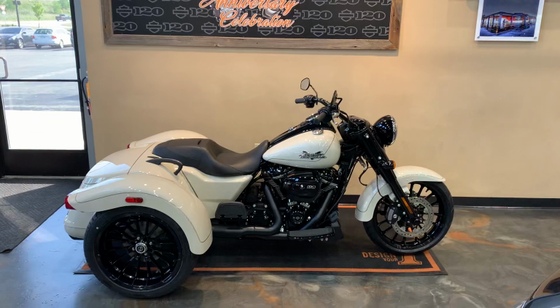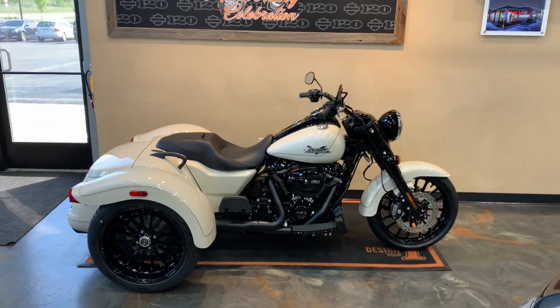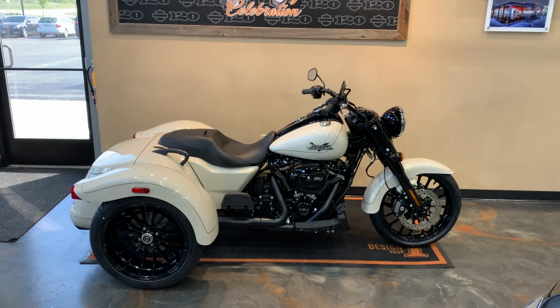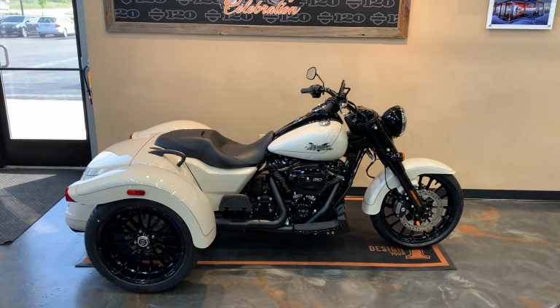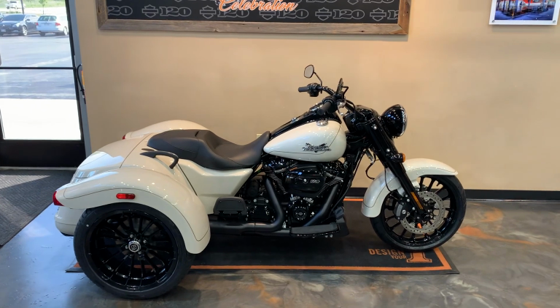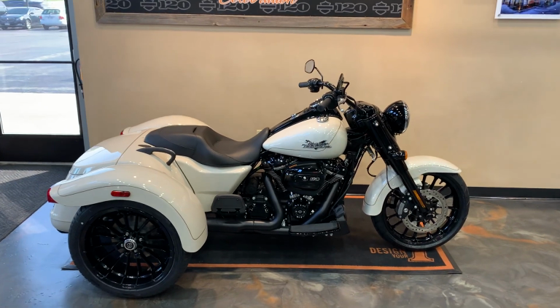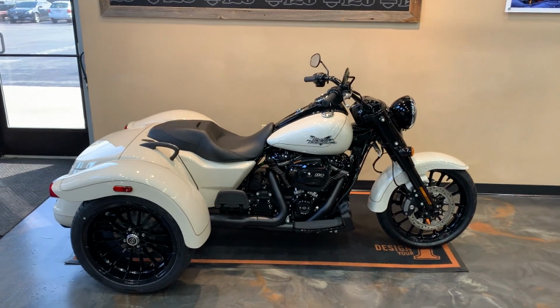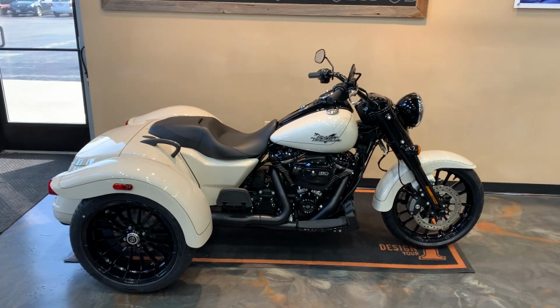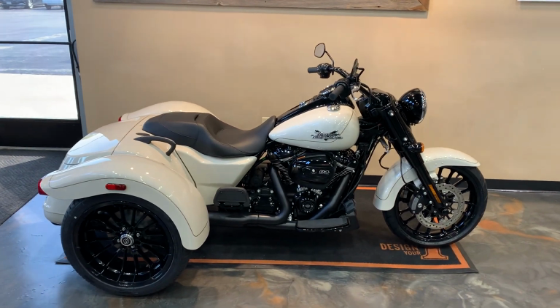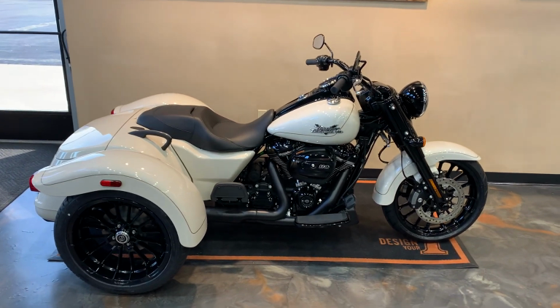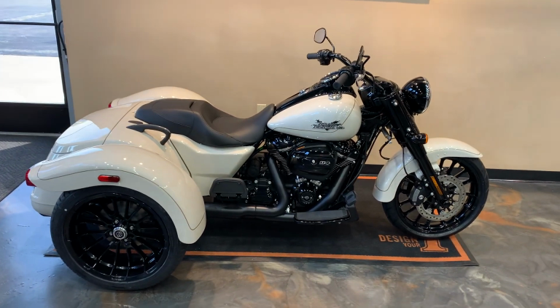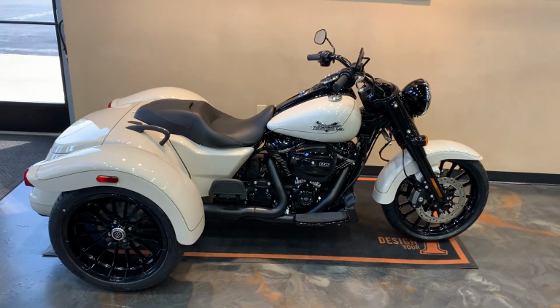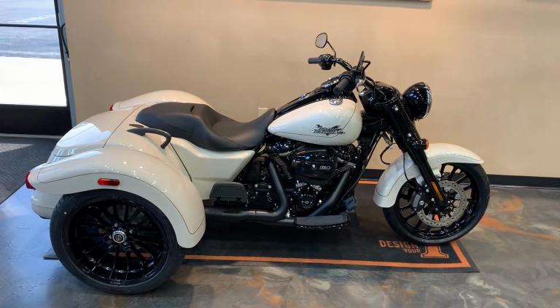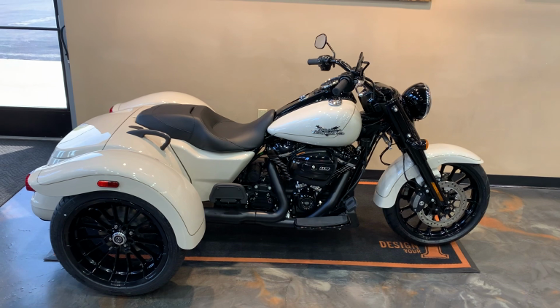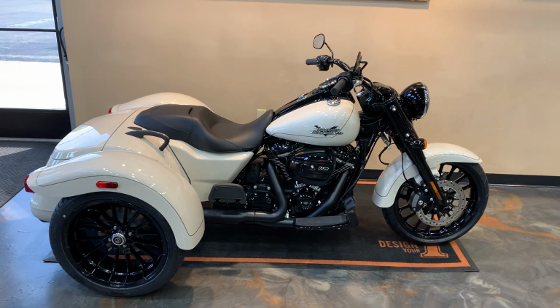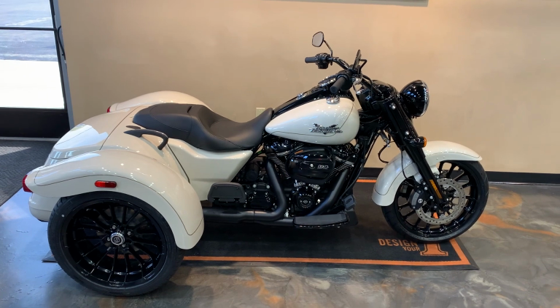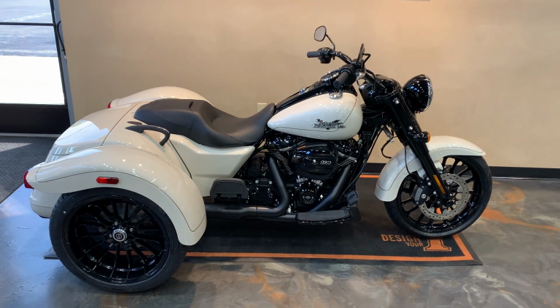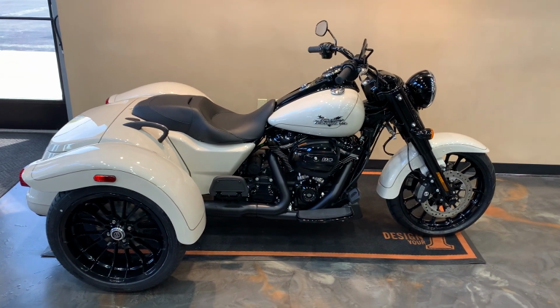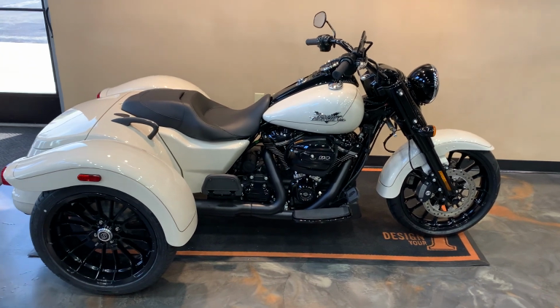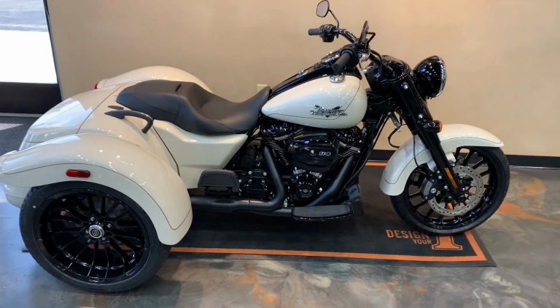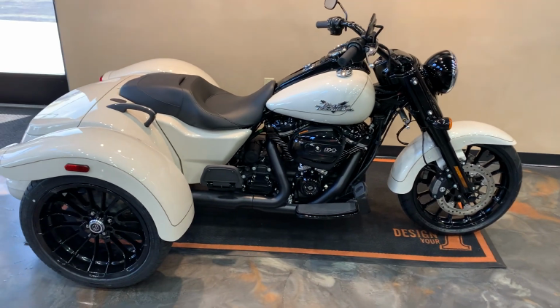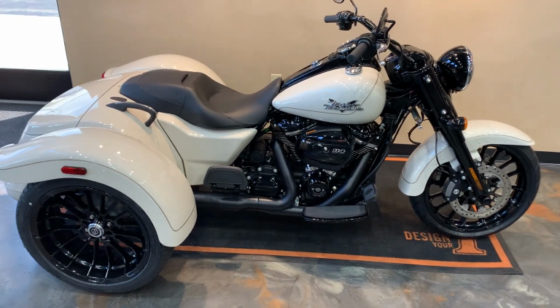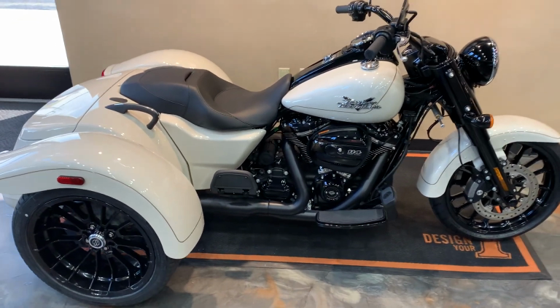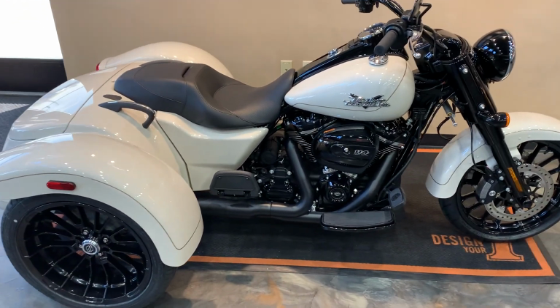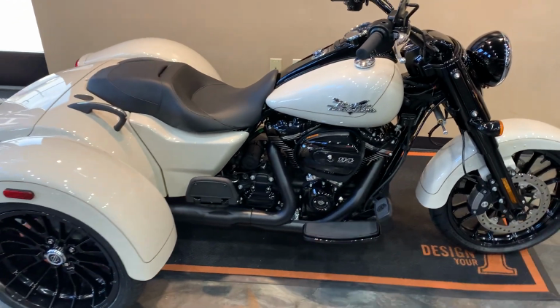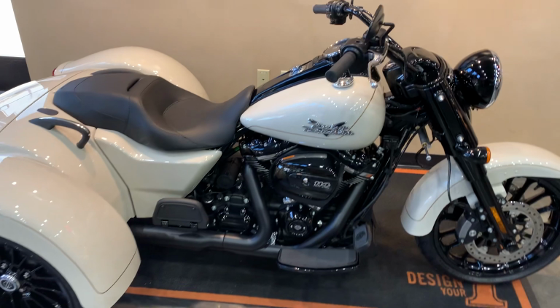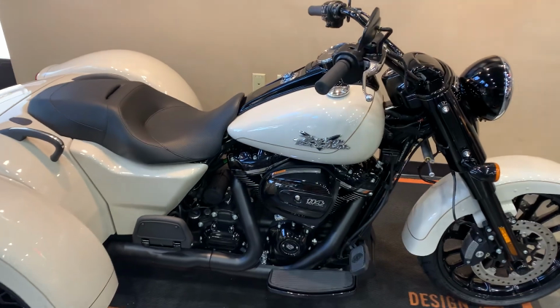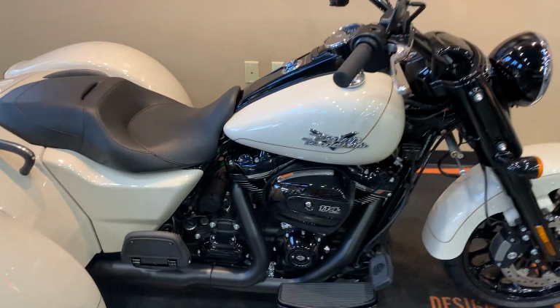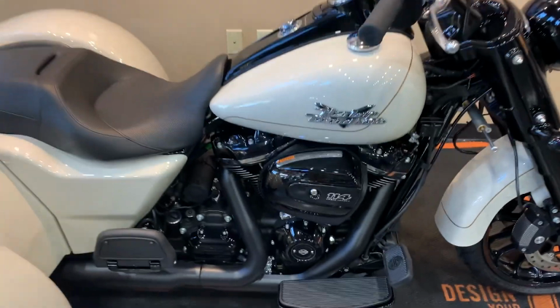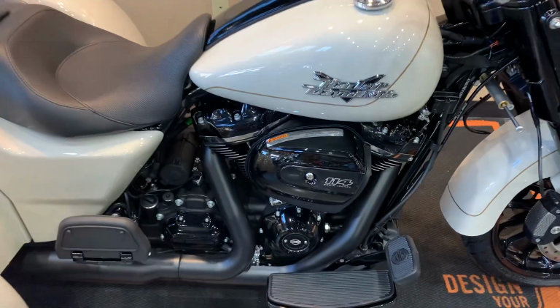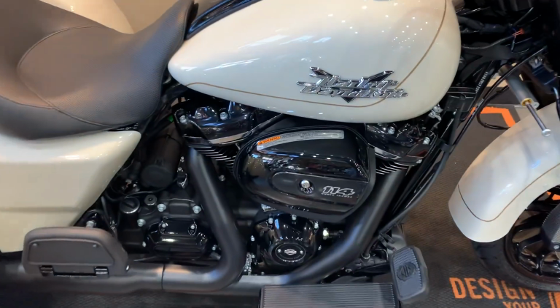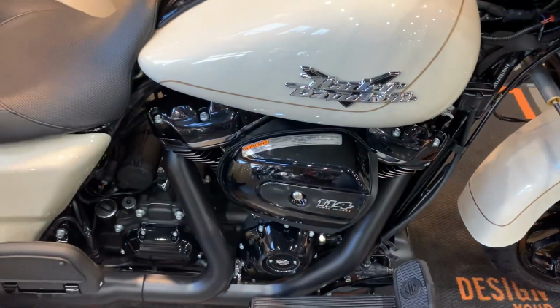Introducing here on the floor, fresh, is a White Sand Pearl Freewheeler blacked-out version. Give you a little front to back — Milwaukee 8 114.